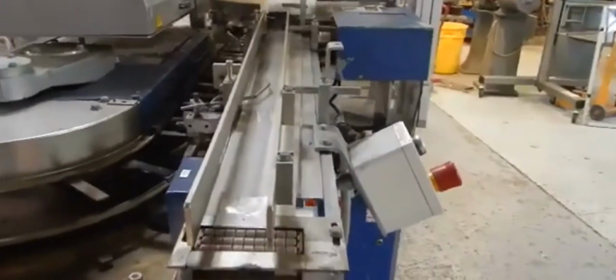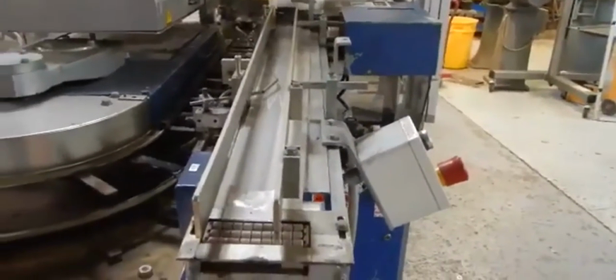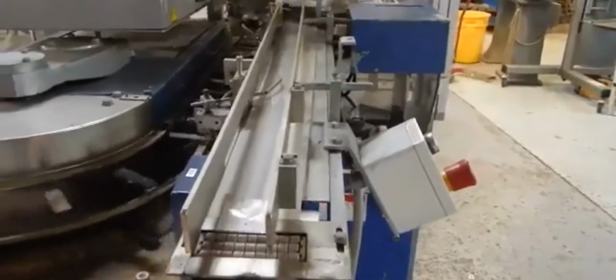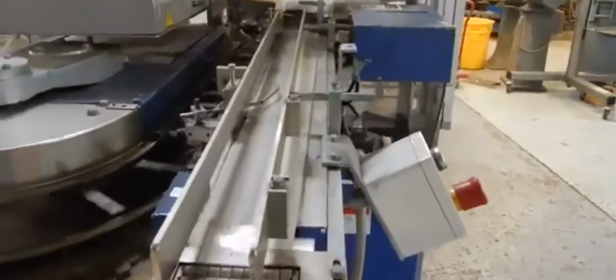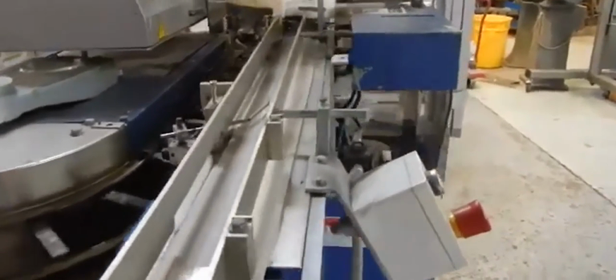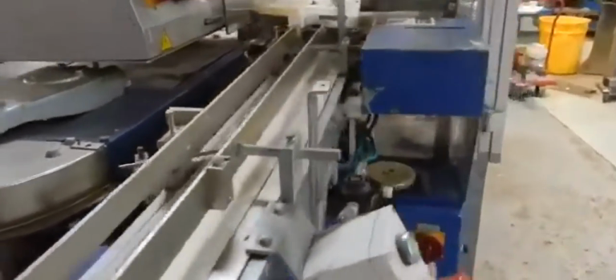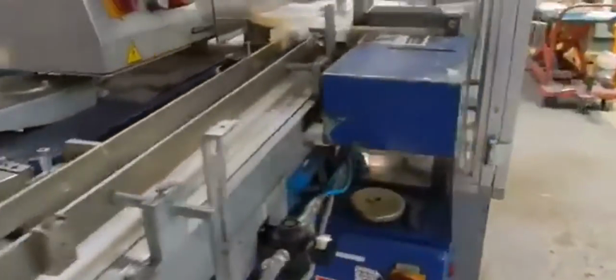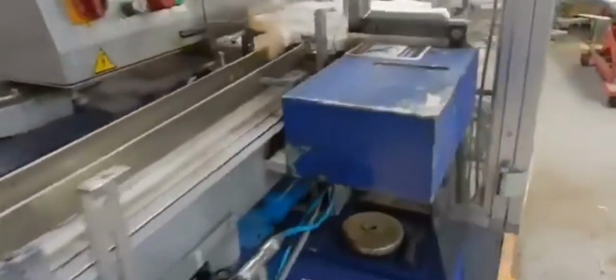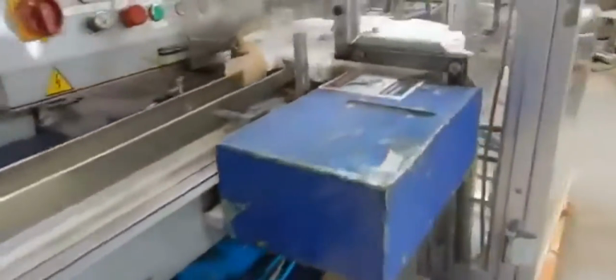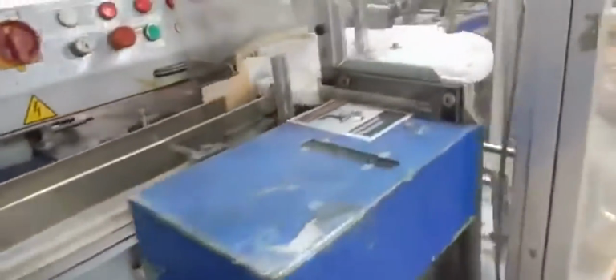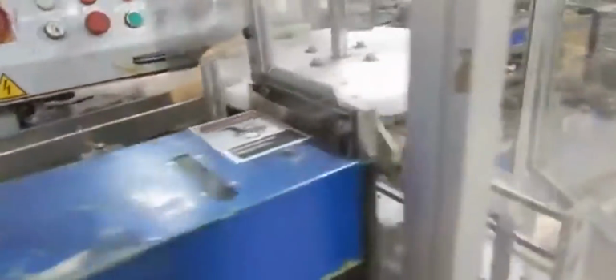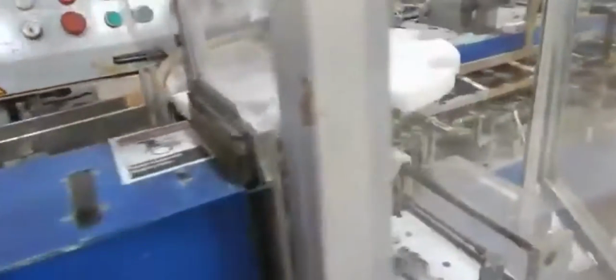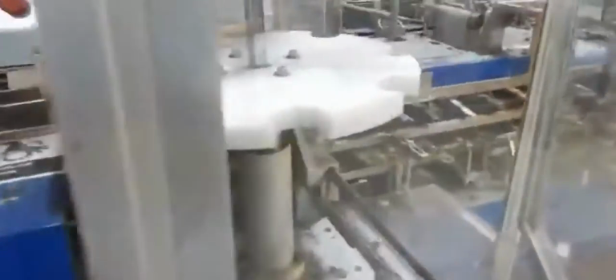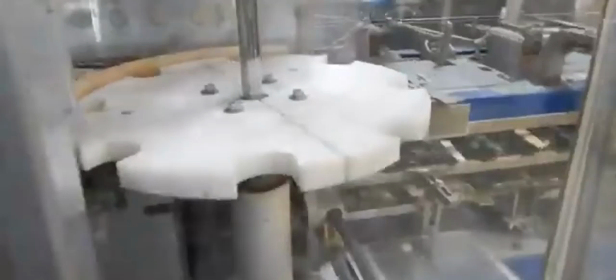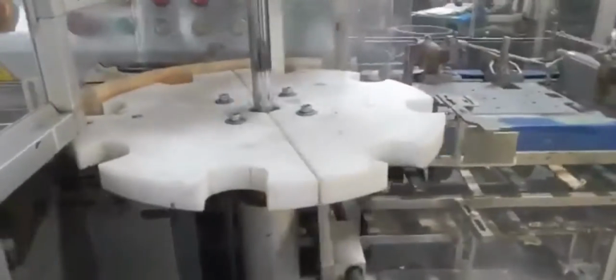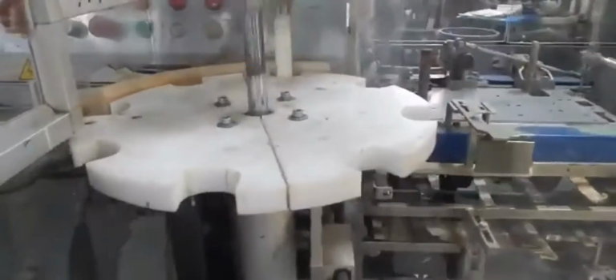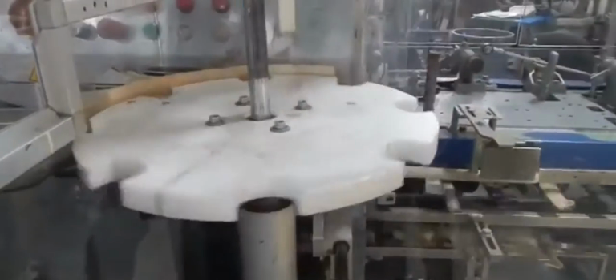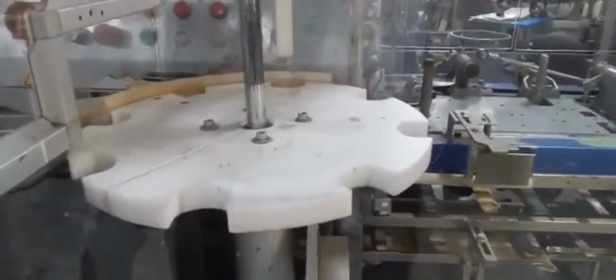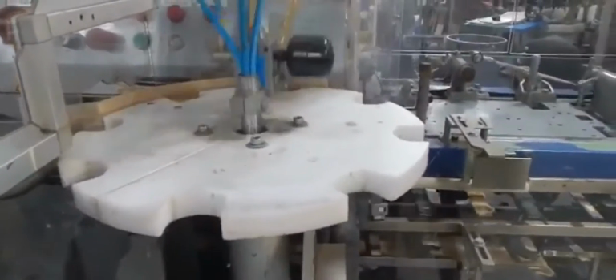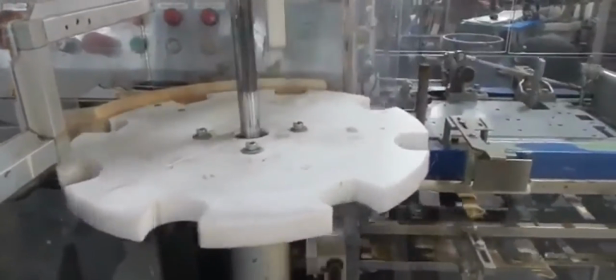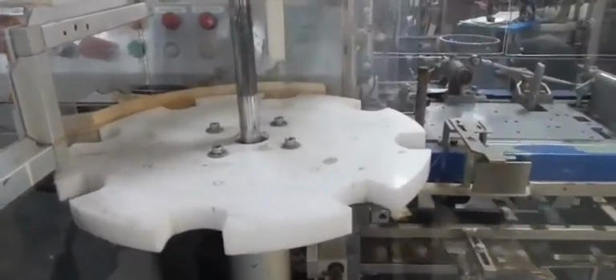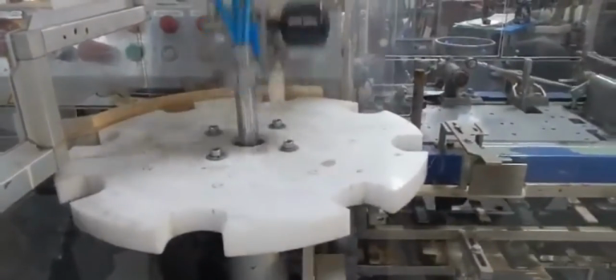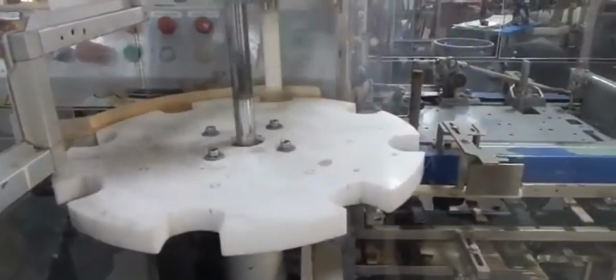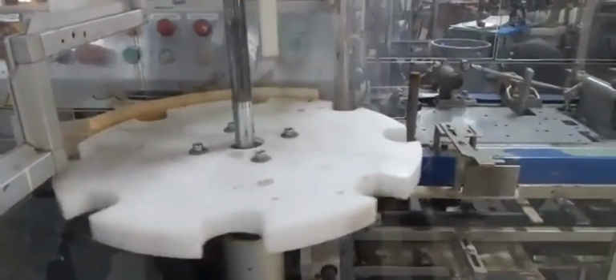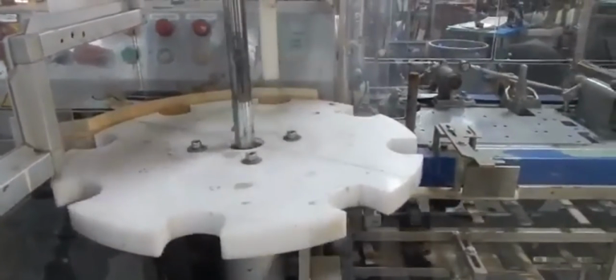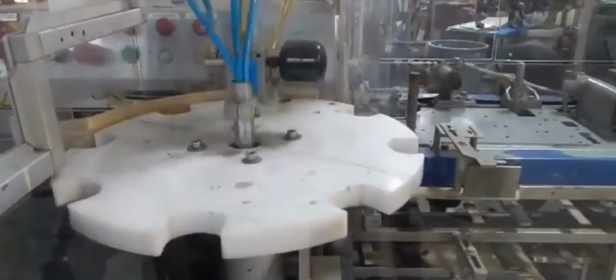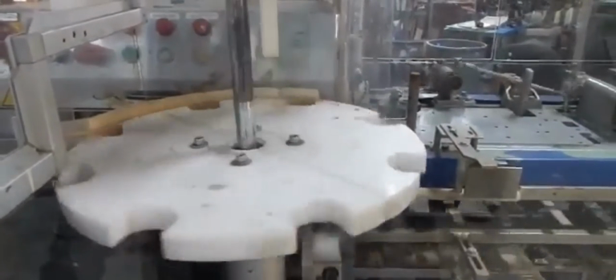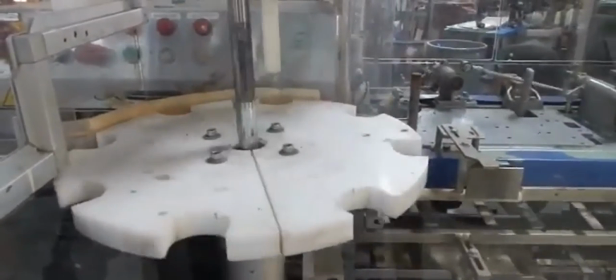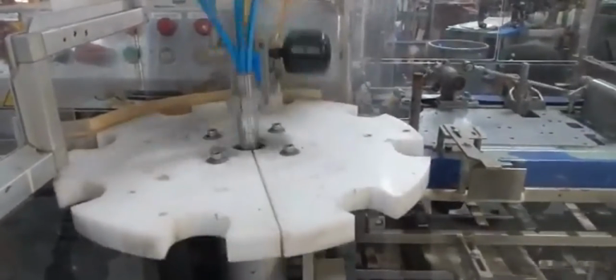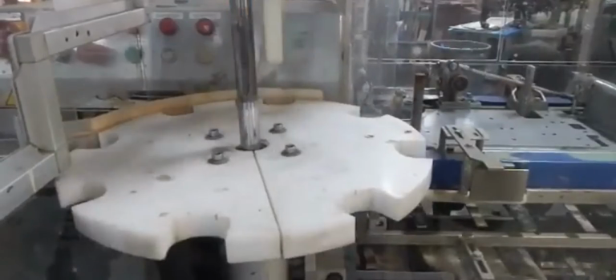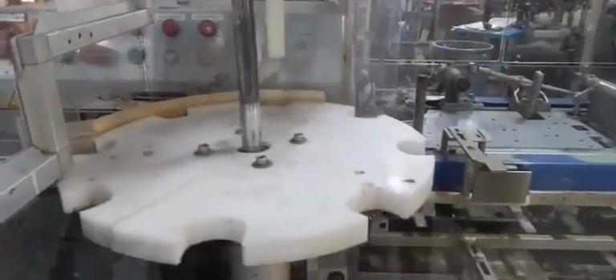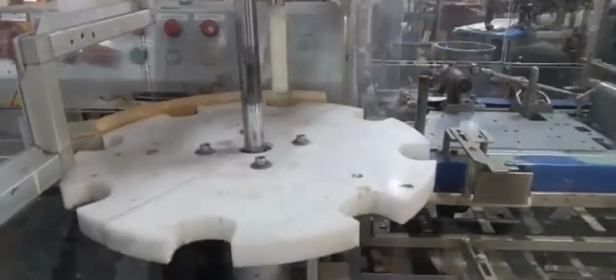You'll see the conveyor feeds the bottle into the star wheel here, which carries it around. Once it reaches the open carton, it pushes the bottle down in.